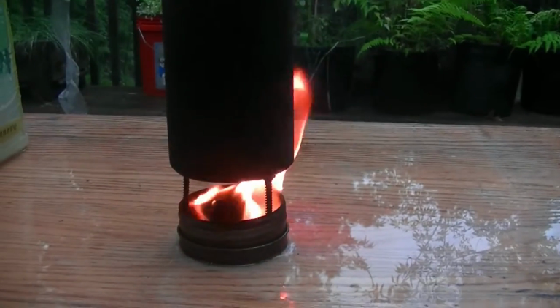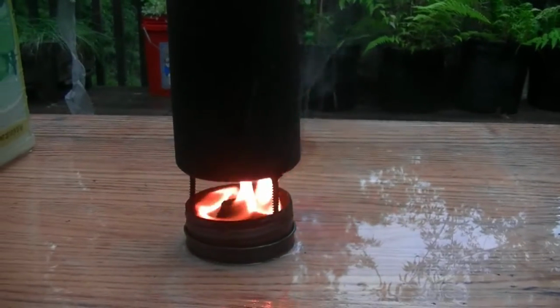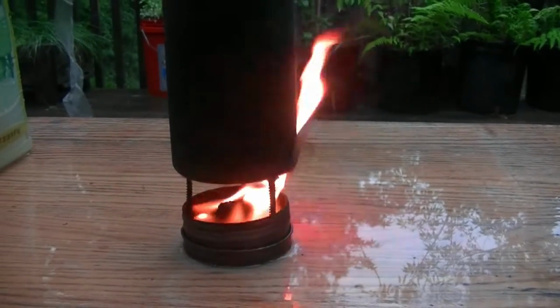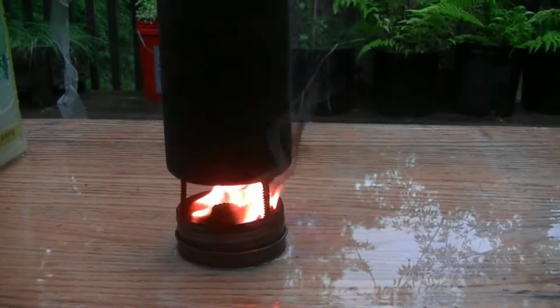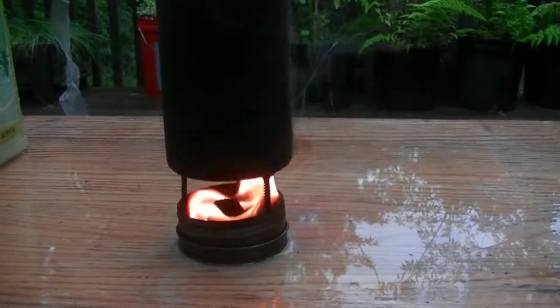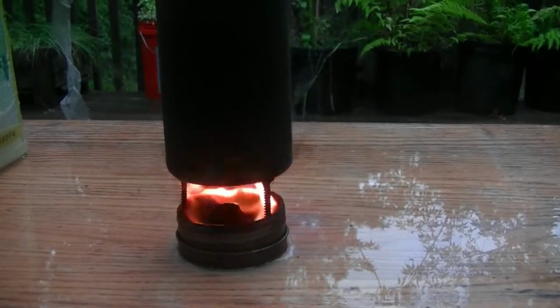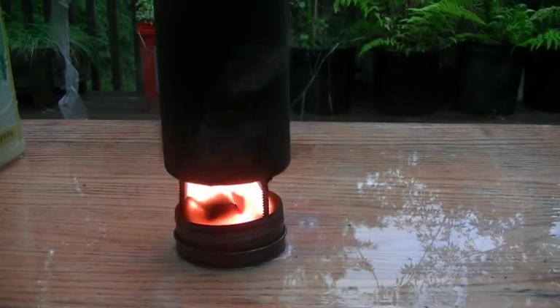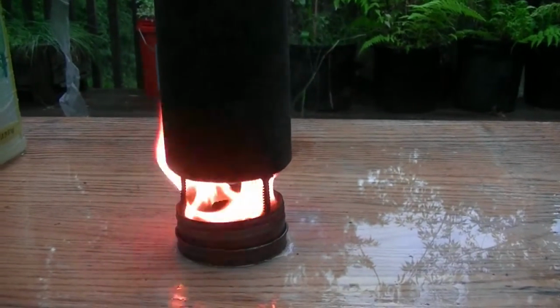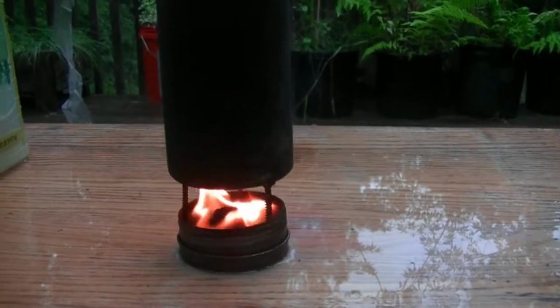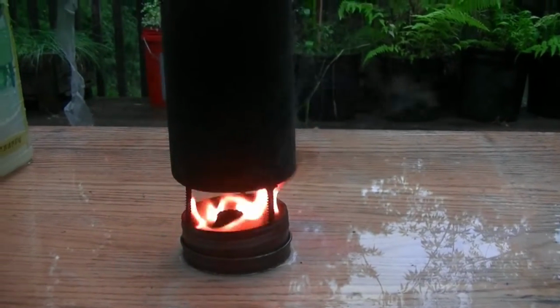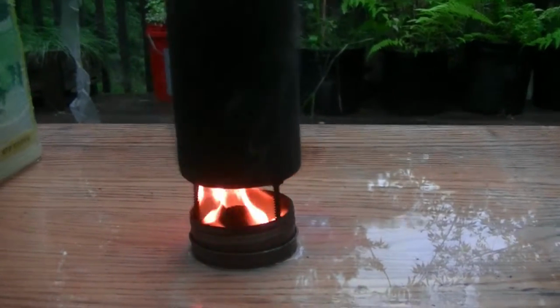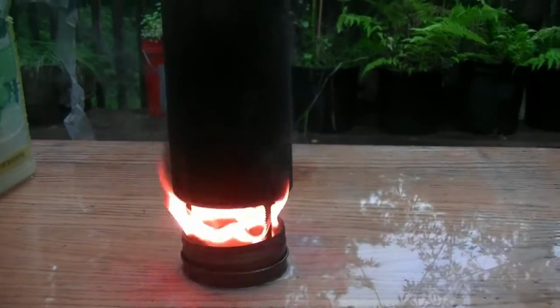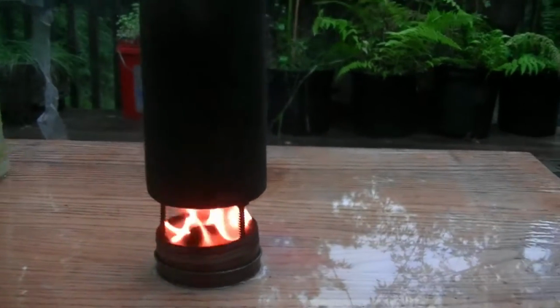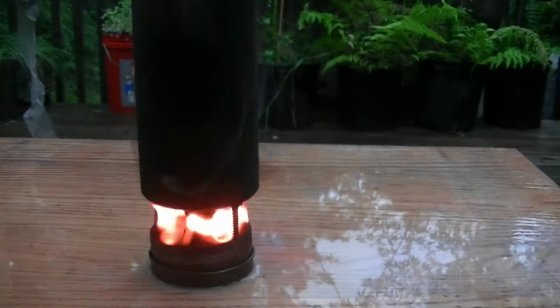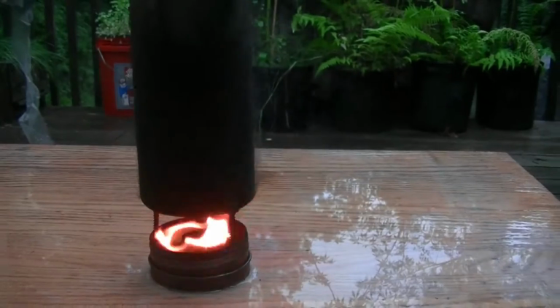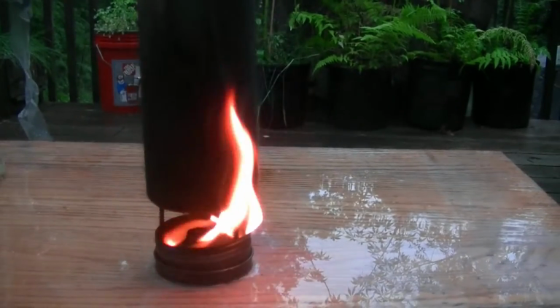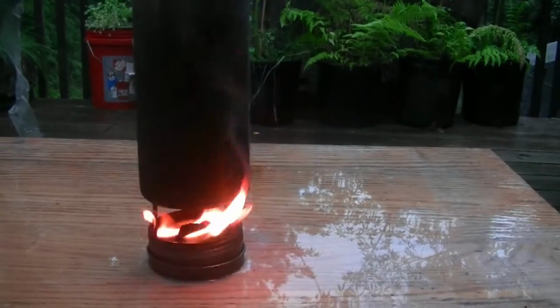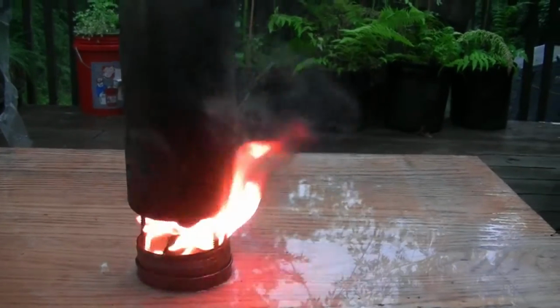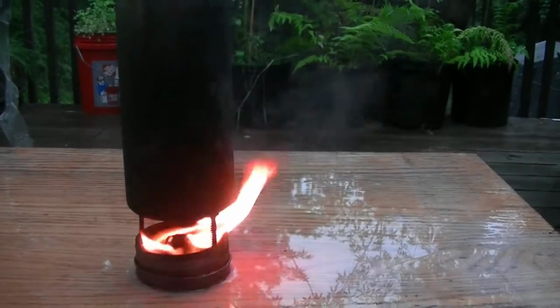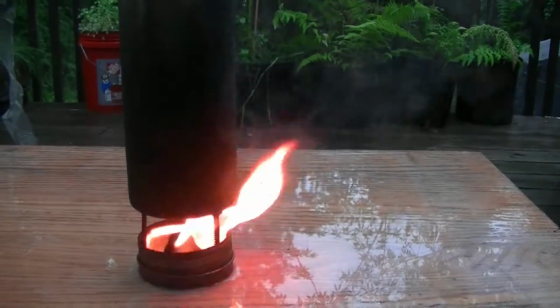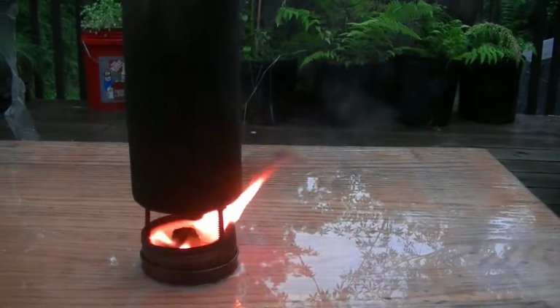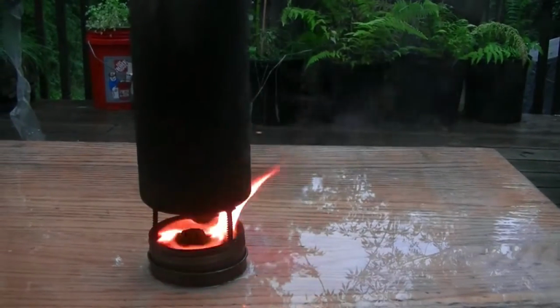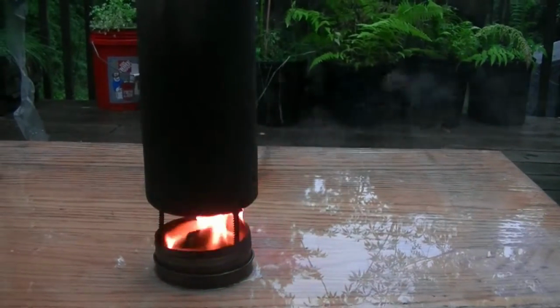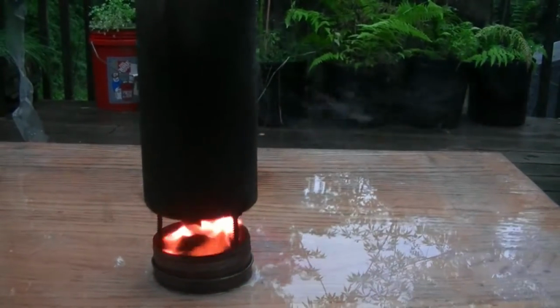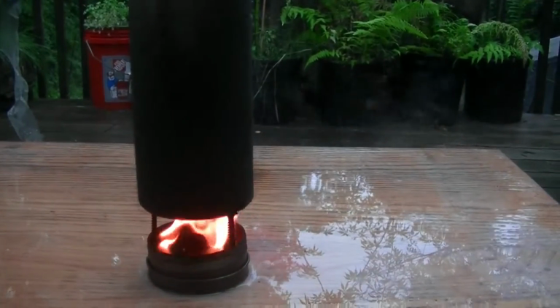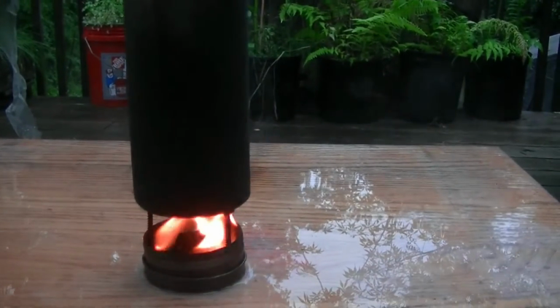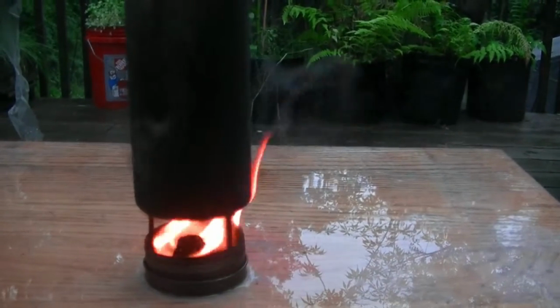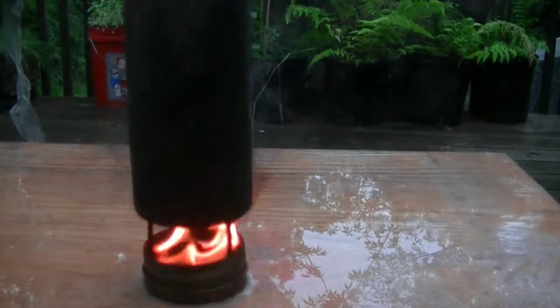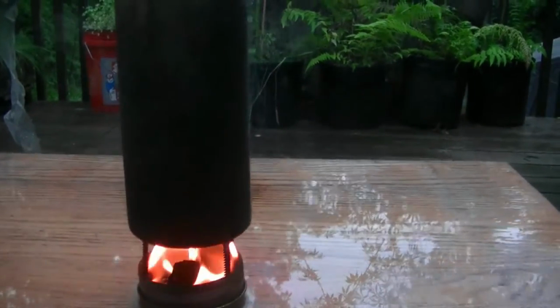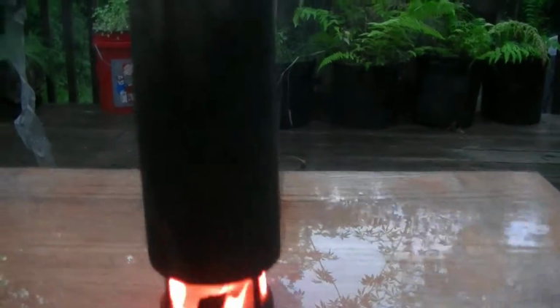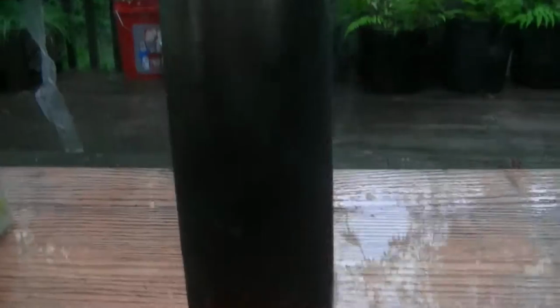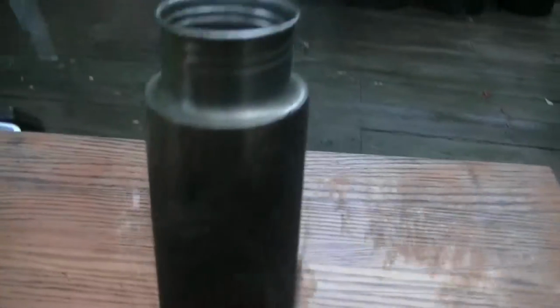Under optimal conditions it would probably work a little better if you had an actual shield around it — like put some rocks around it or whatever. But this is just a test.